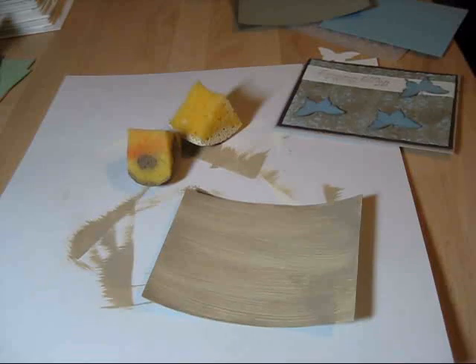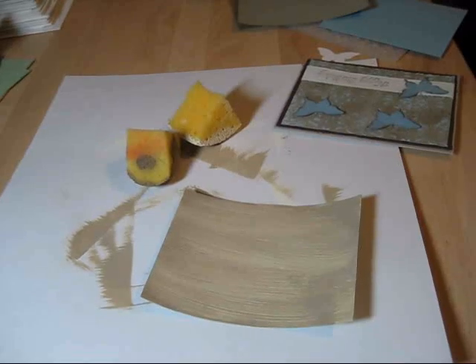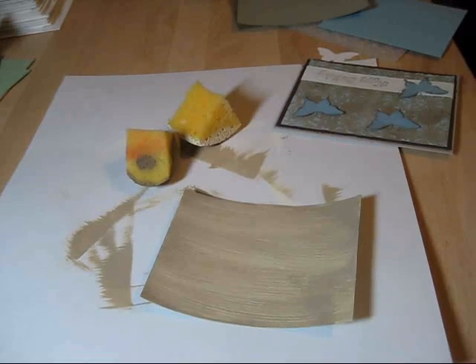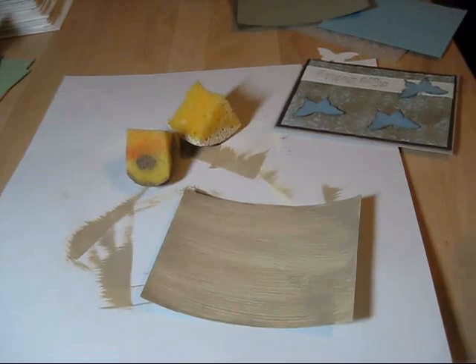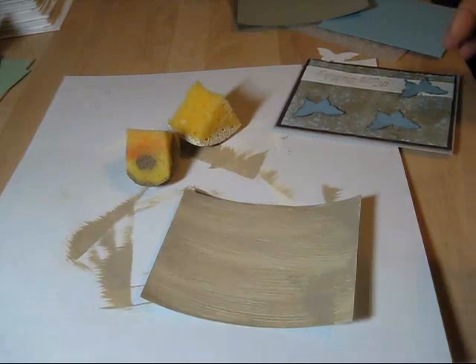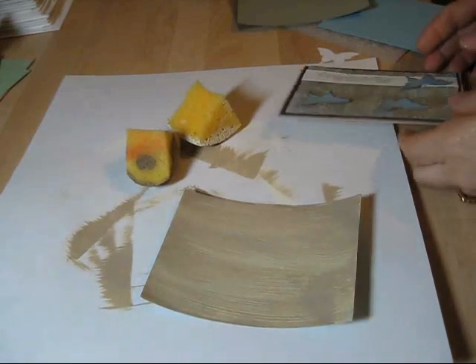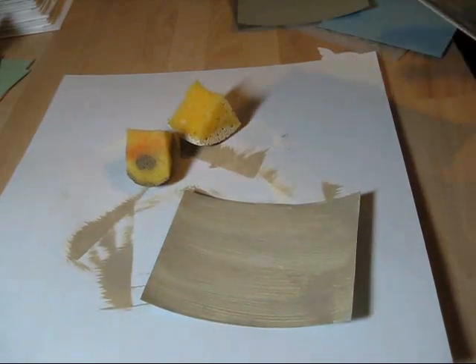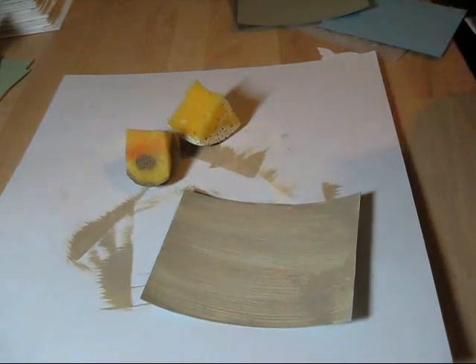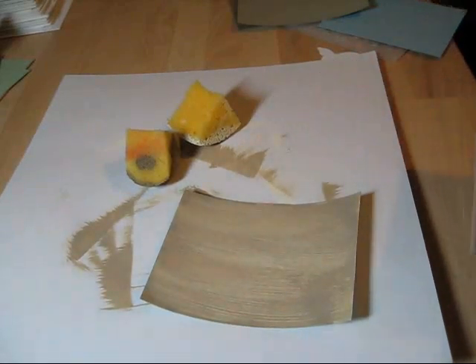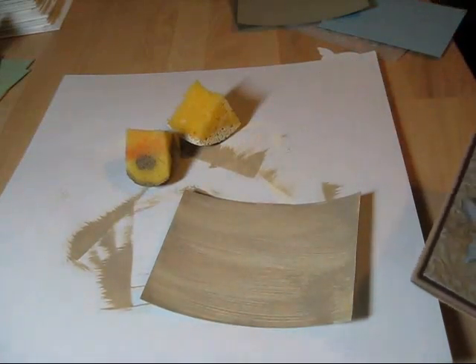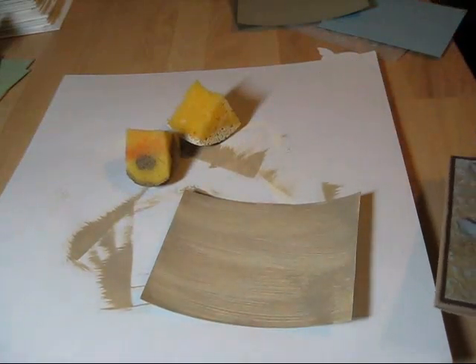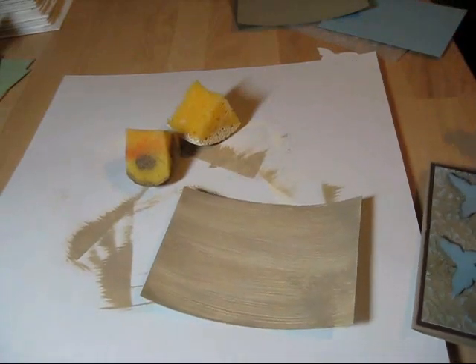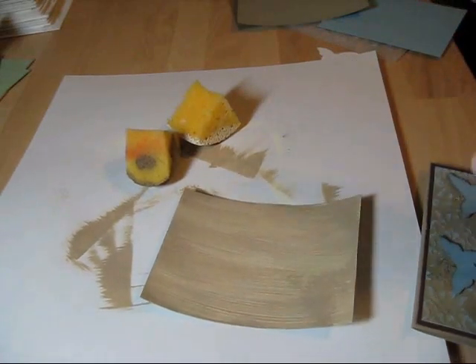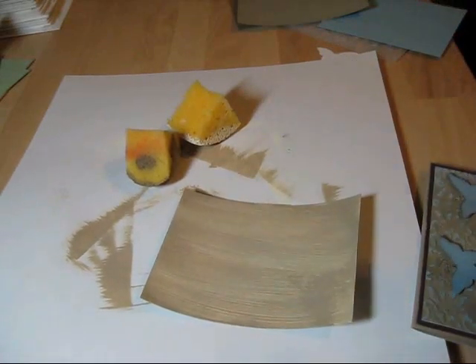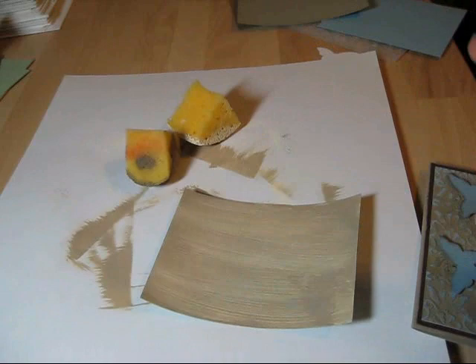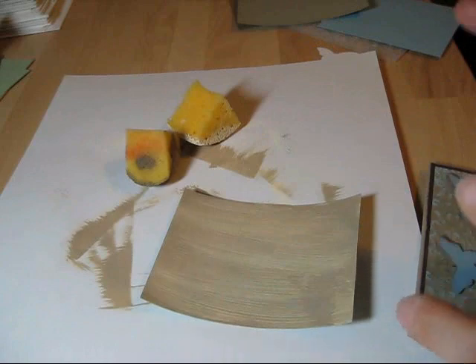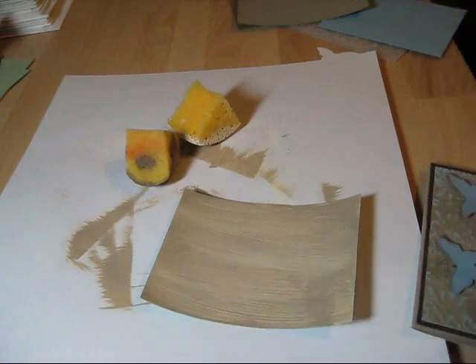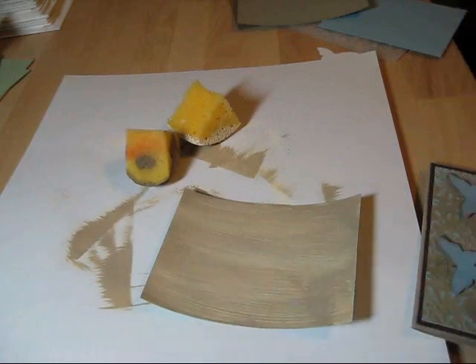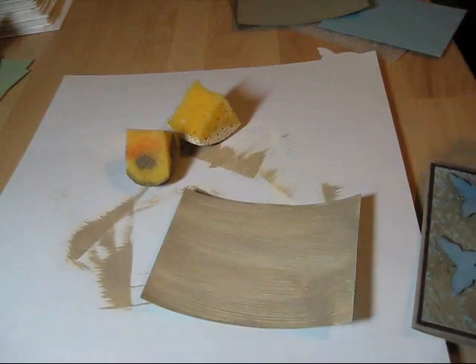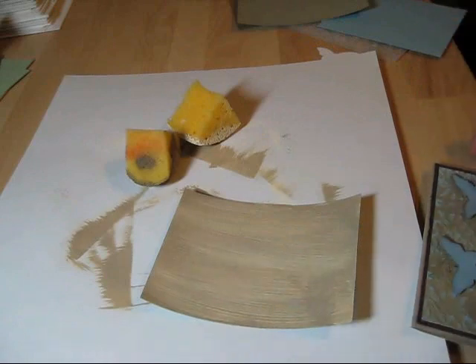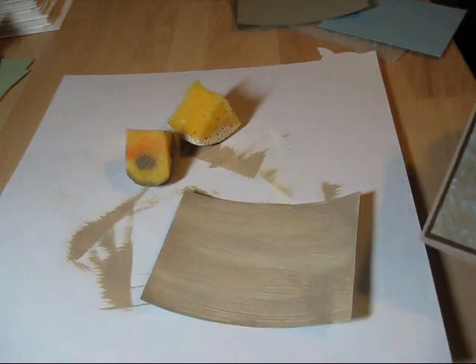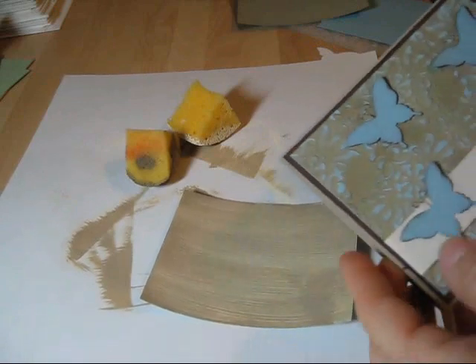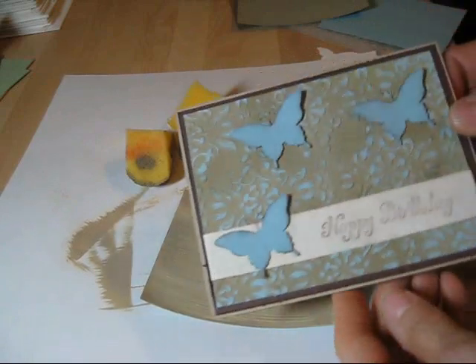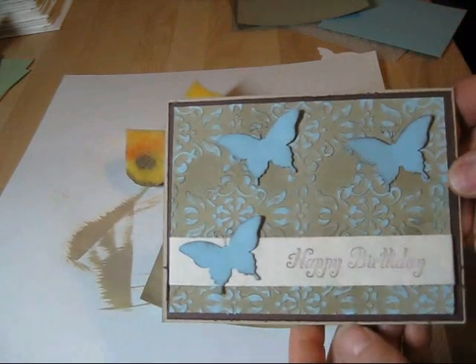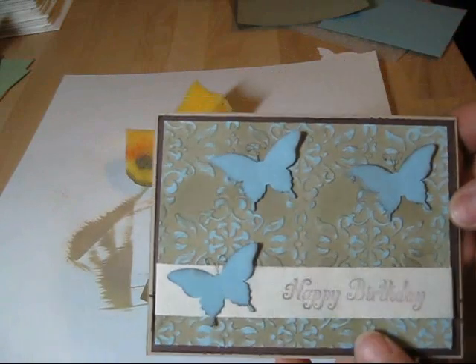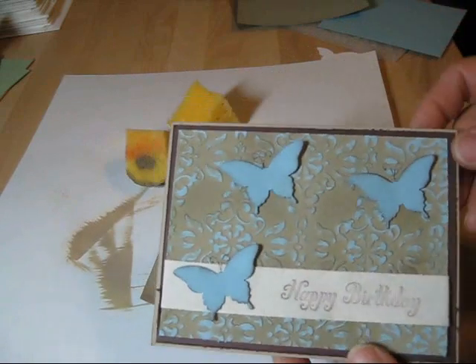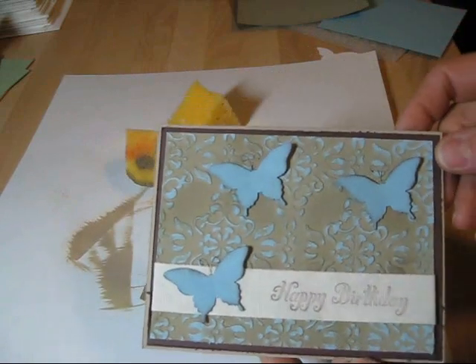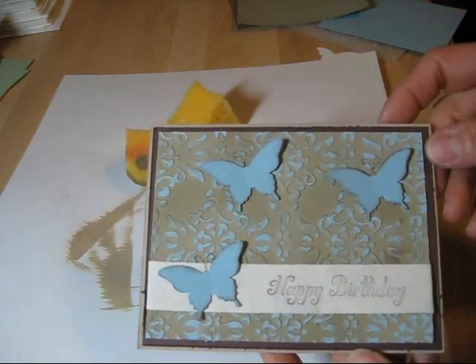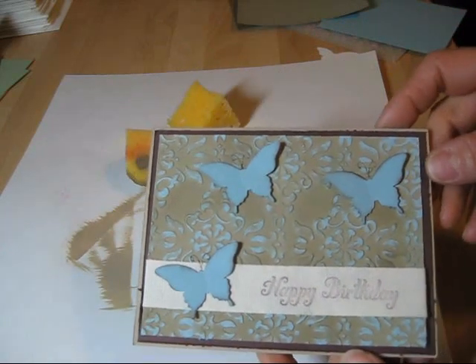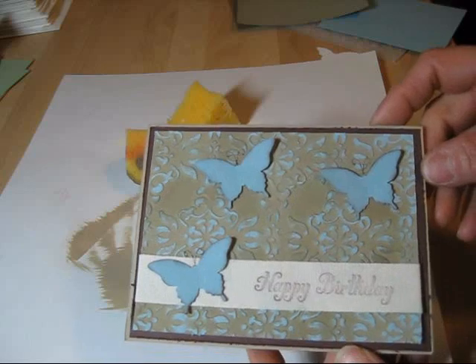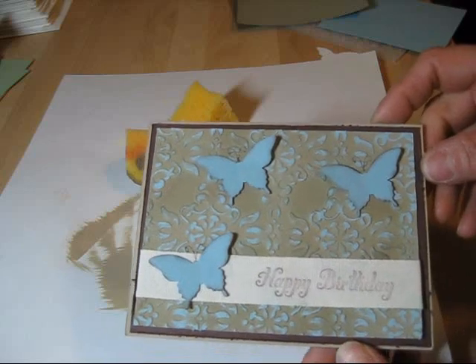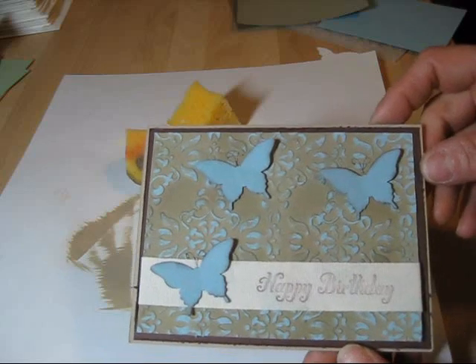Hello Stamper, welcome to Frenchie's video. Today I'm going to show you a fun technique, a little bit messy. It's called the acrylic background distress.